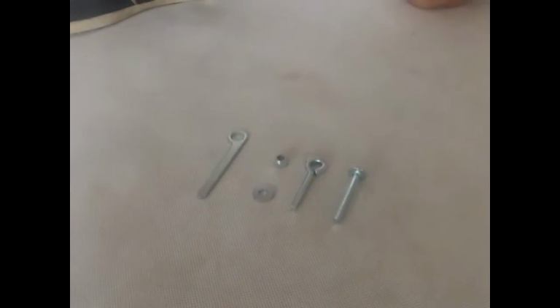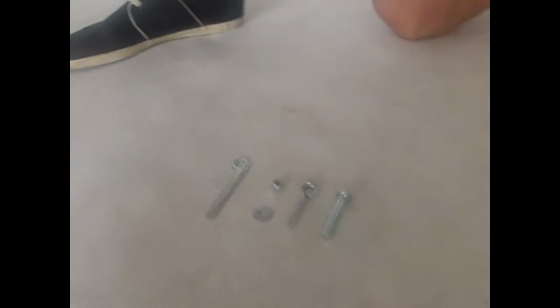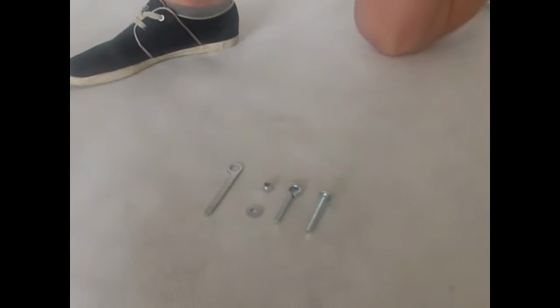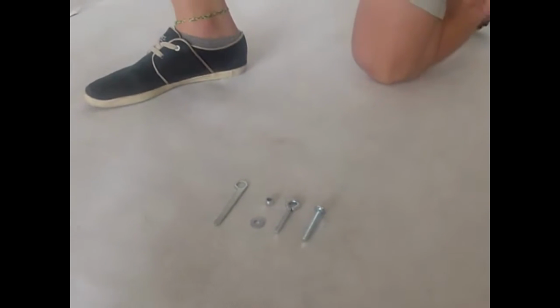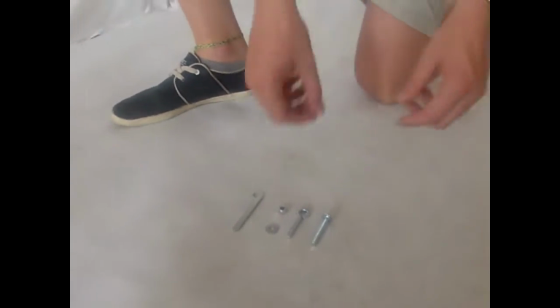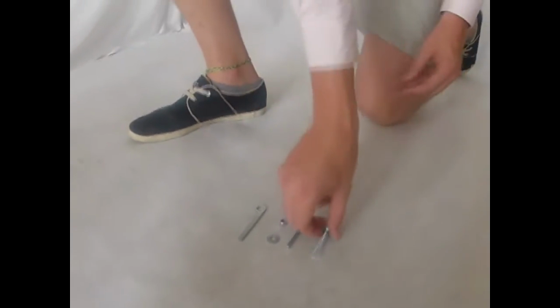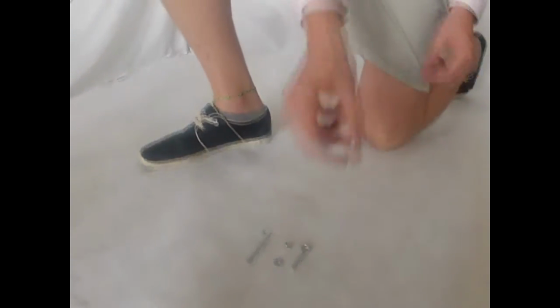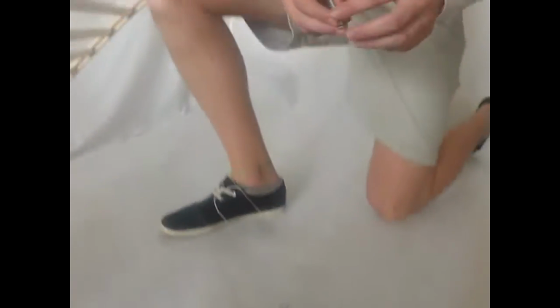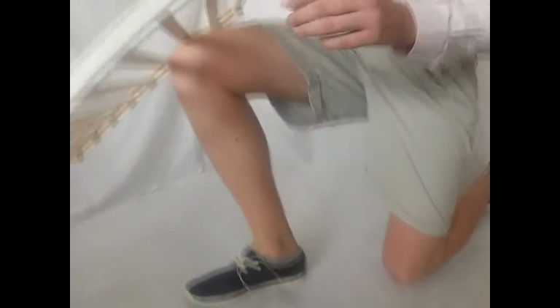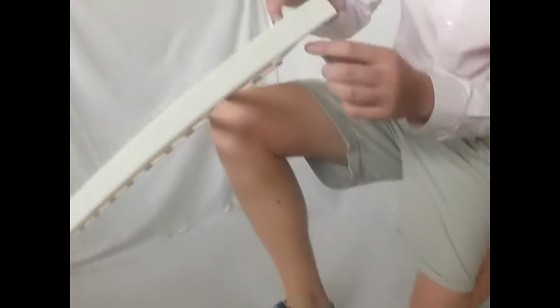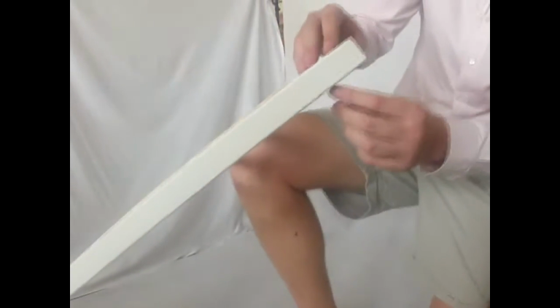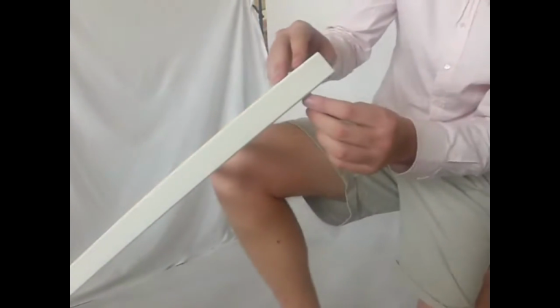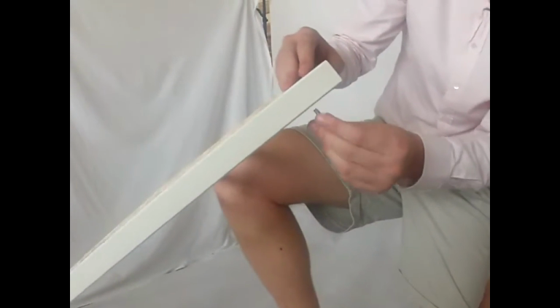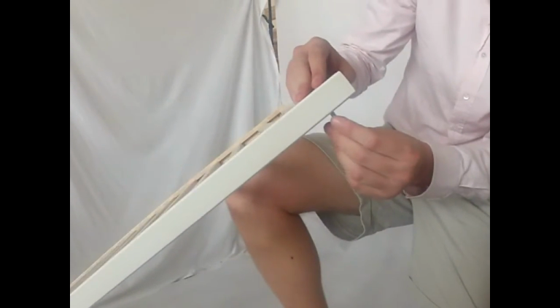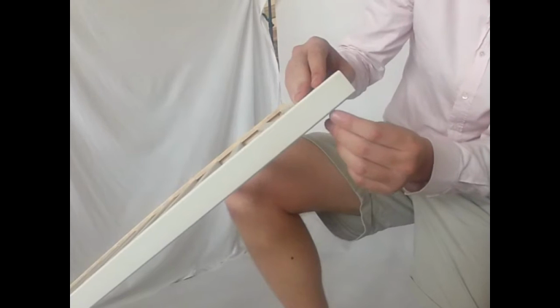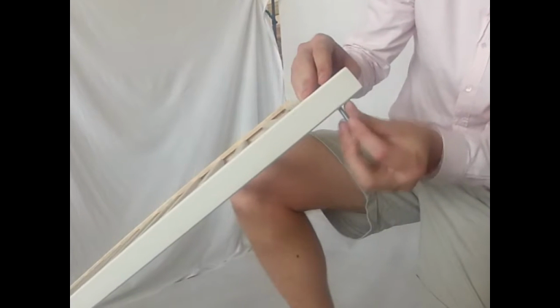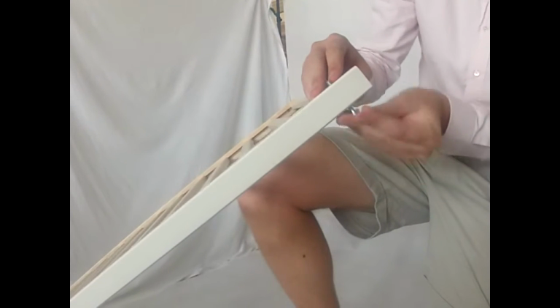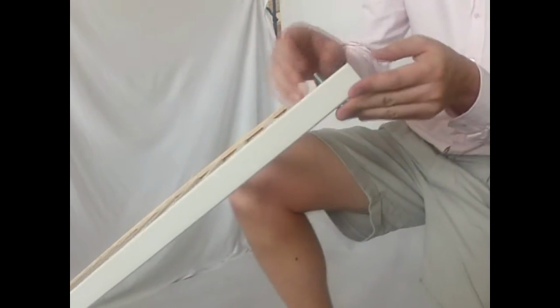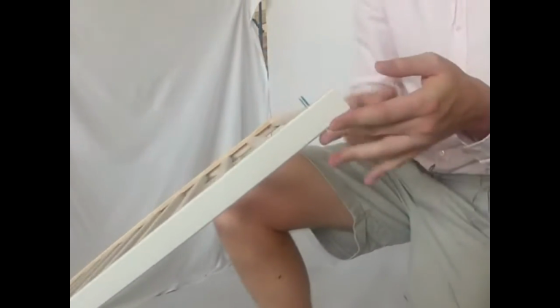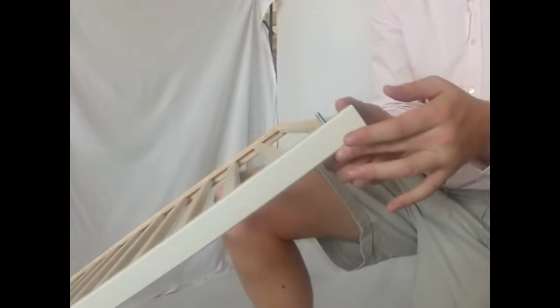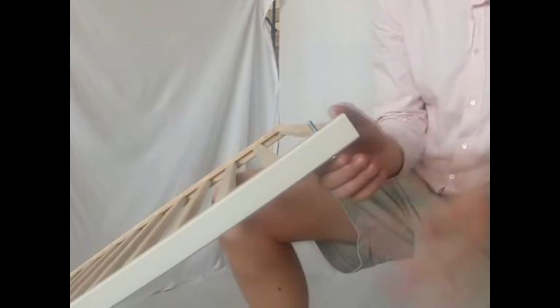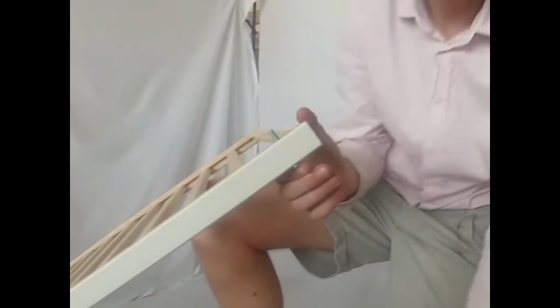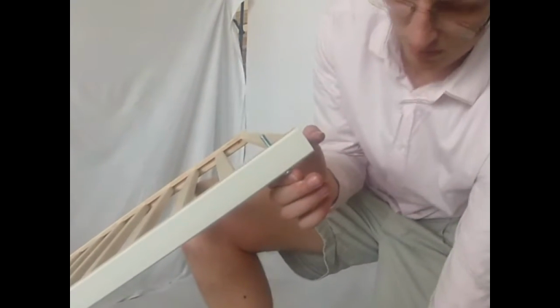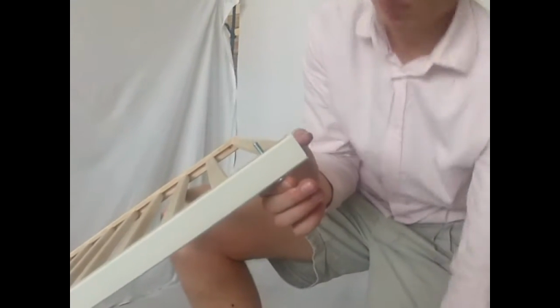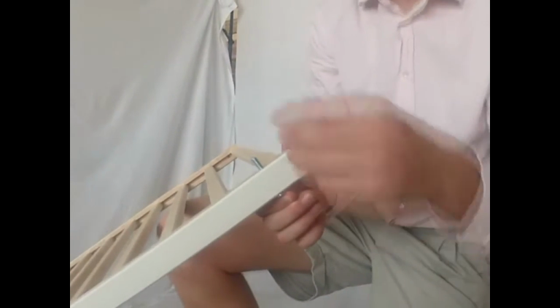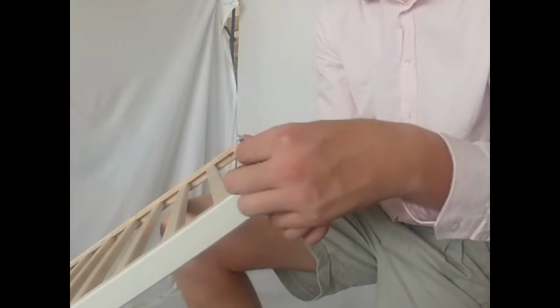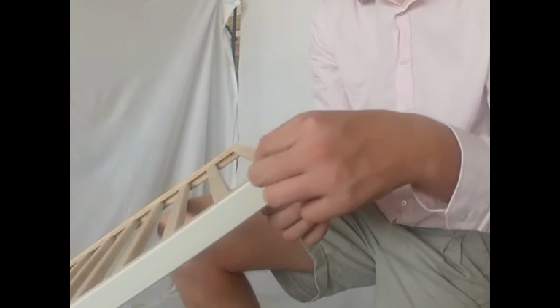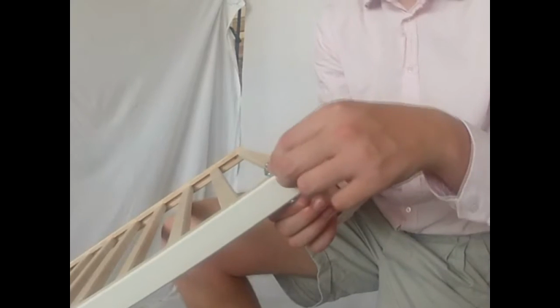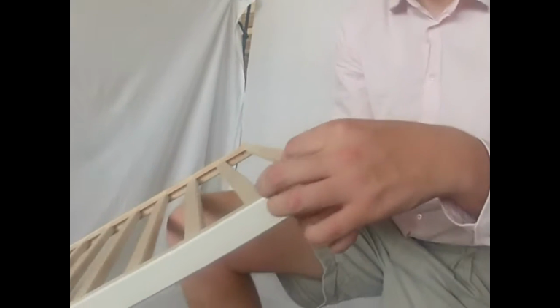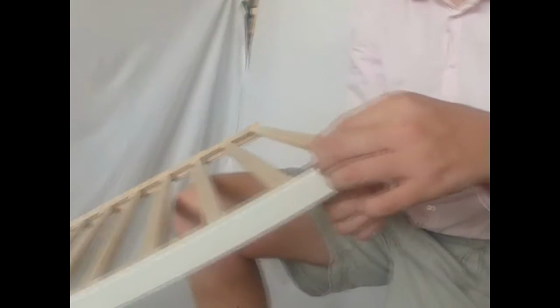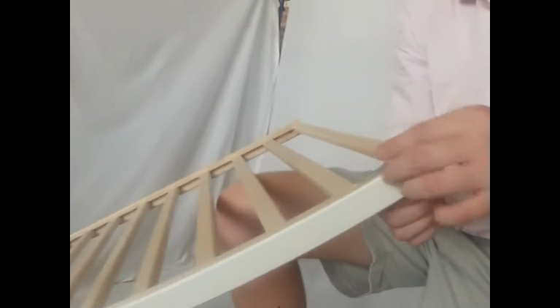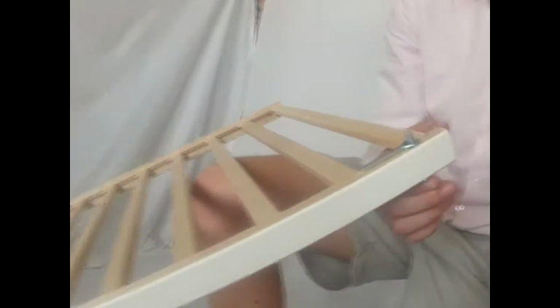When you have completed that, take the pieces that are demonstrated and start putting them into the base plate. Take the long screw and put it through the bottom.